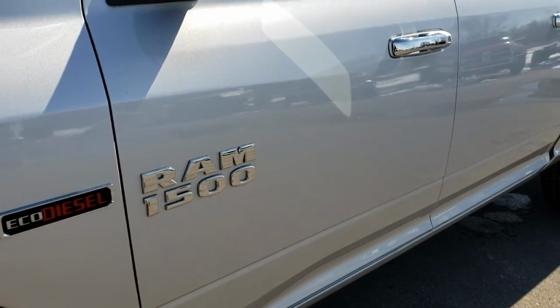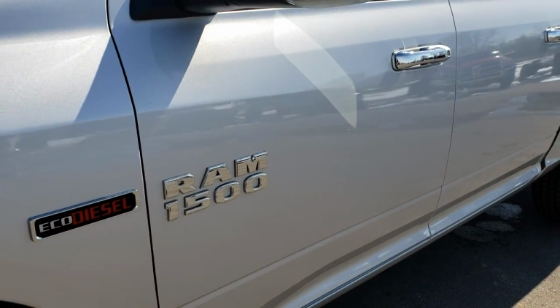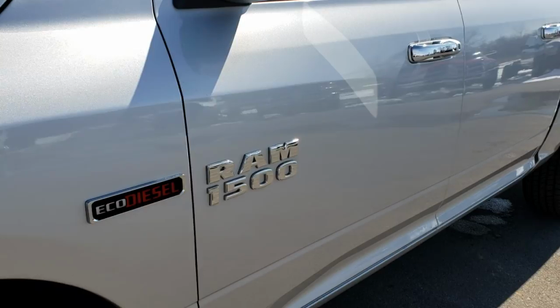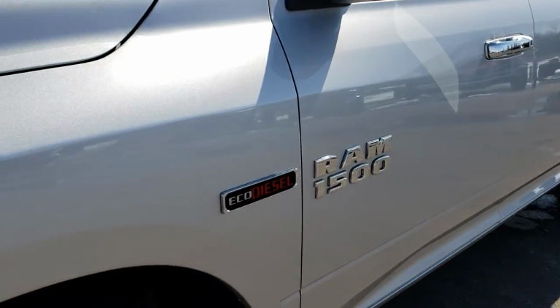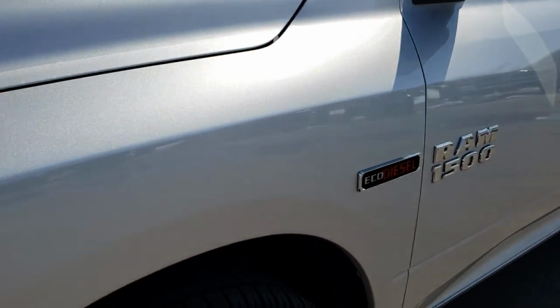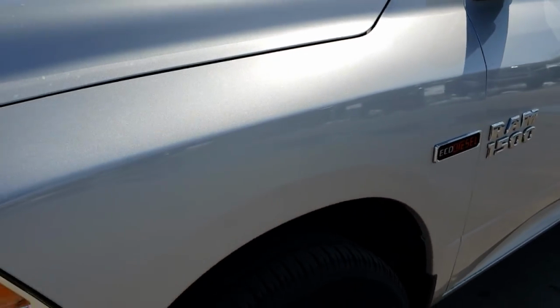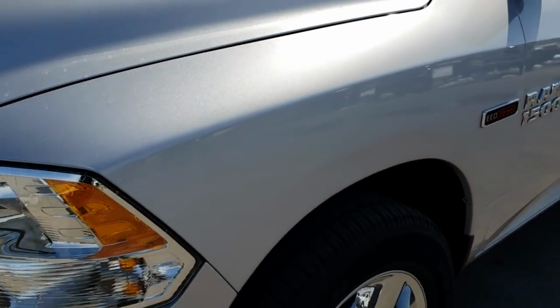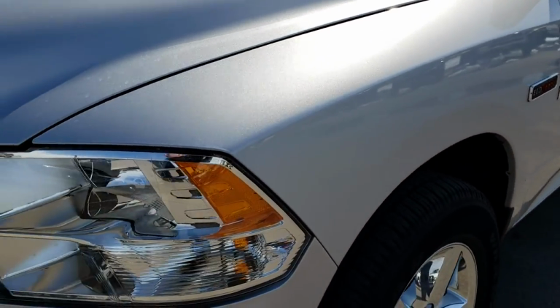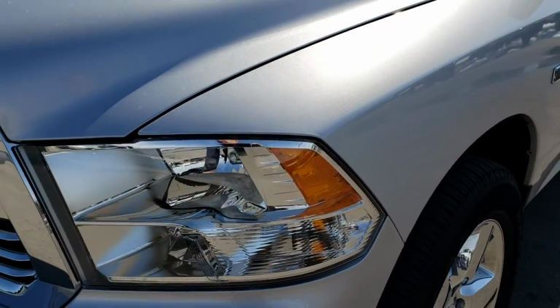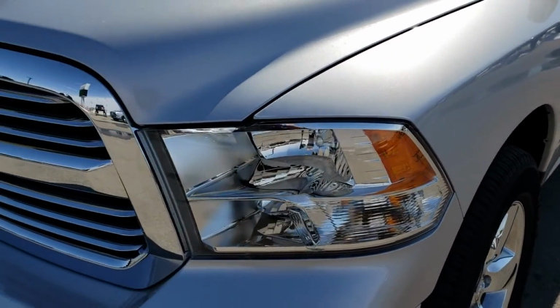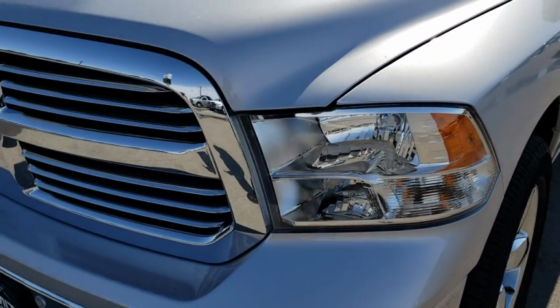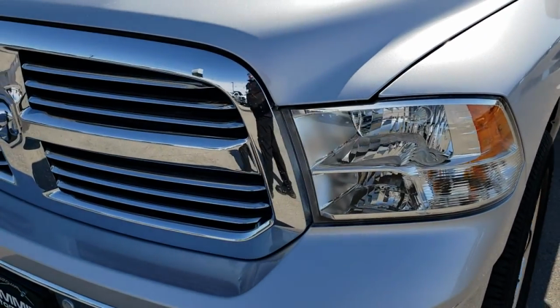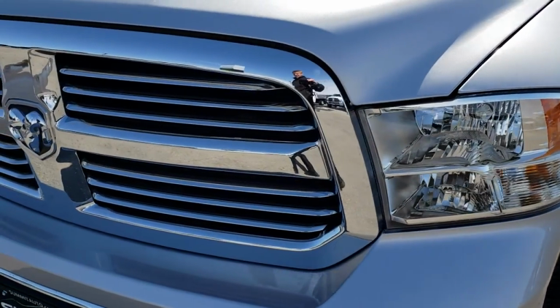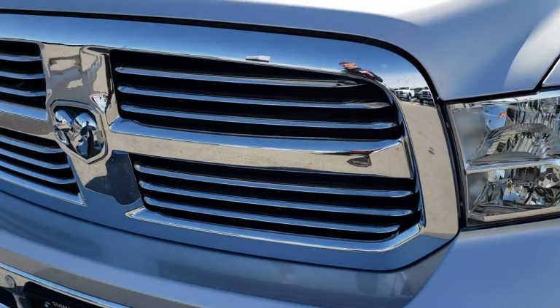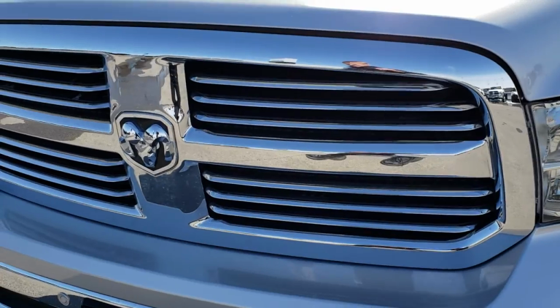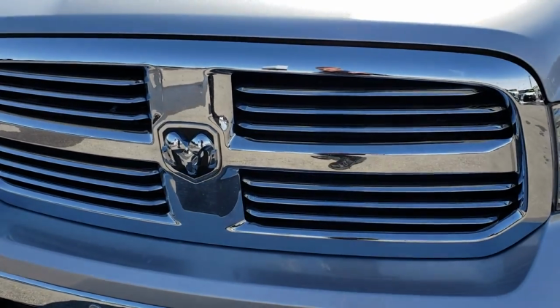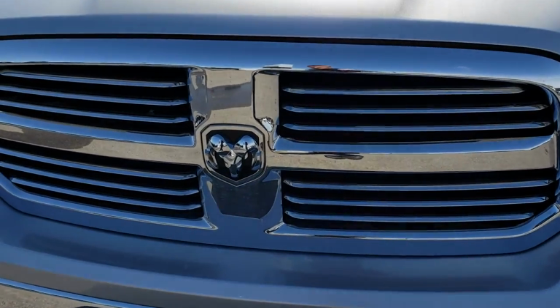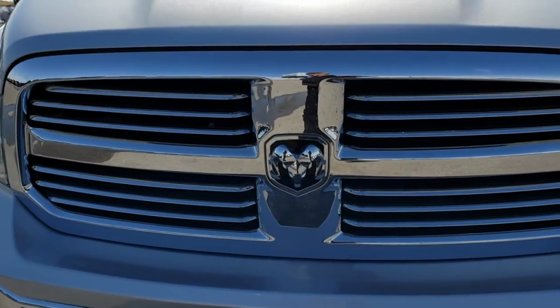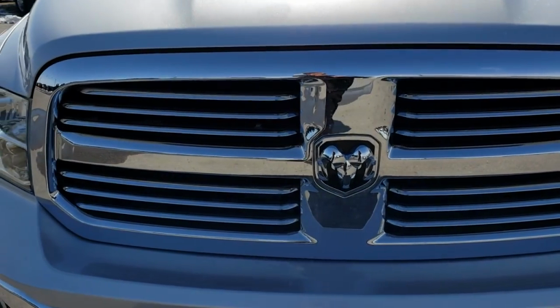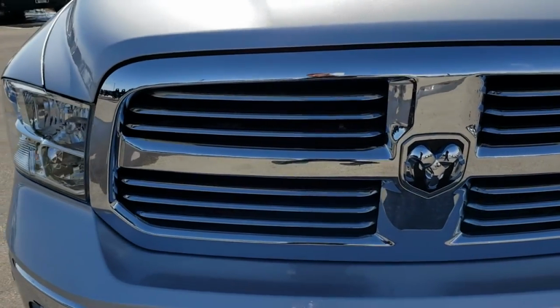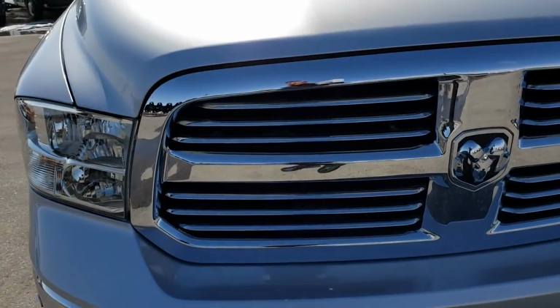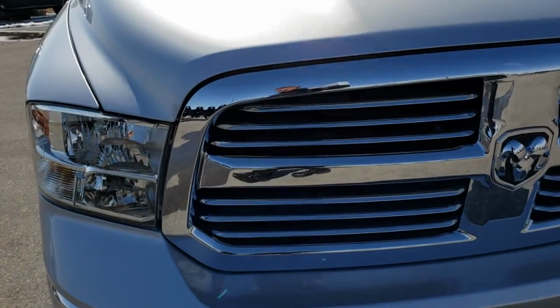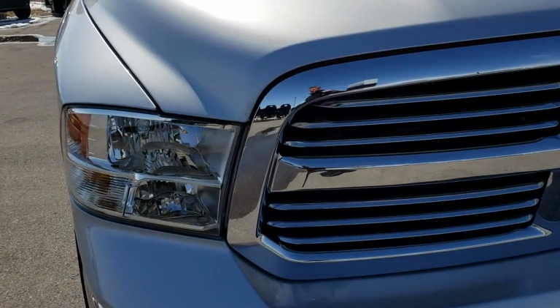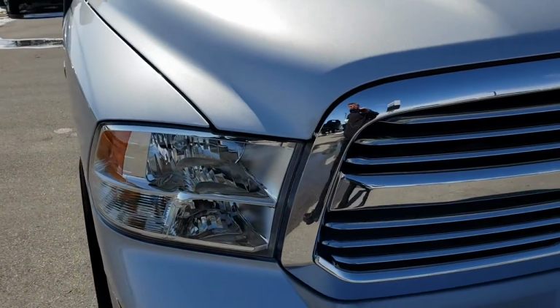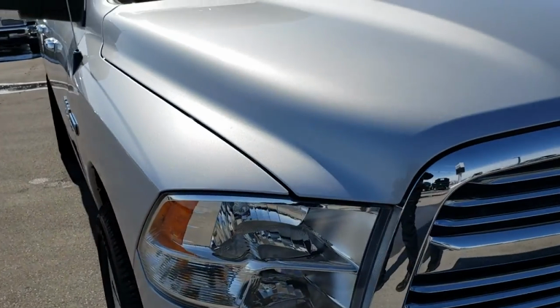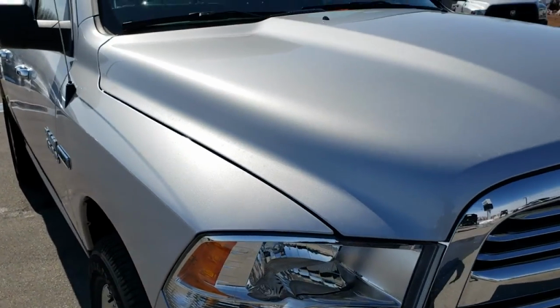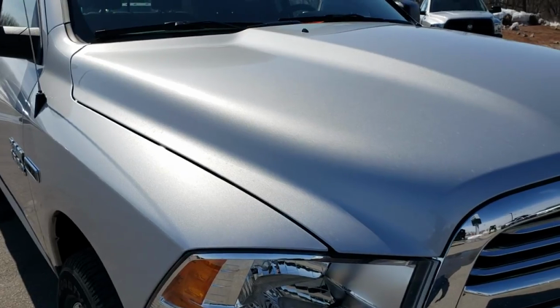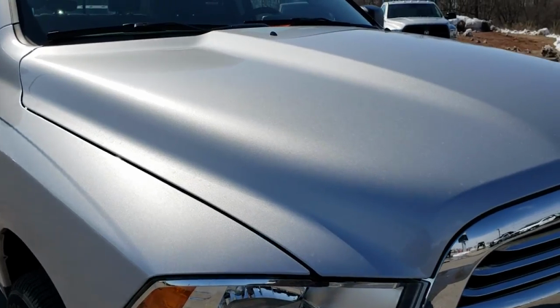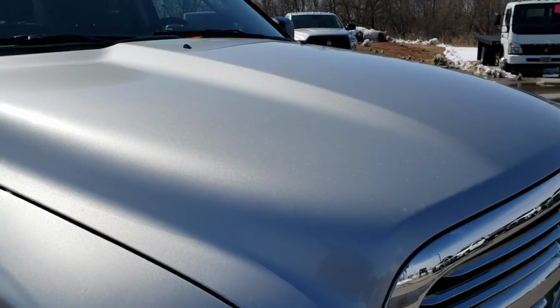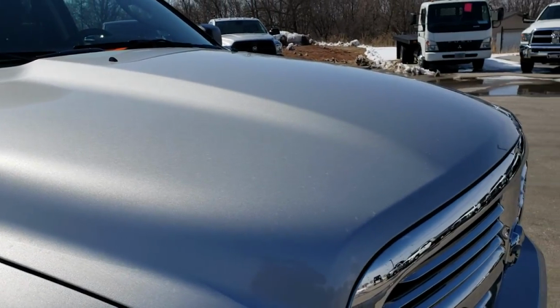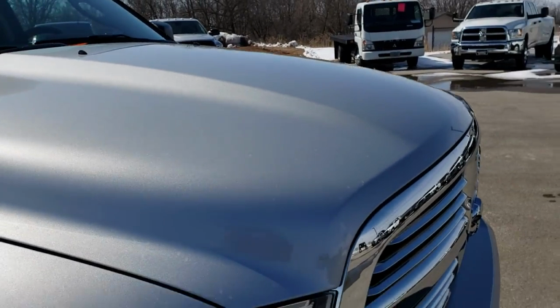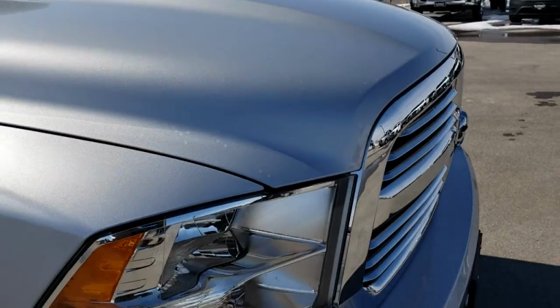This is the EcoDiesel, known for its torque and fuel economy. You get the chrome trim grille as part of the Big Horn package. Didn't see any dents, dings, or scuffs on that hood.